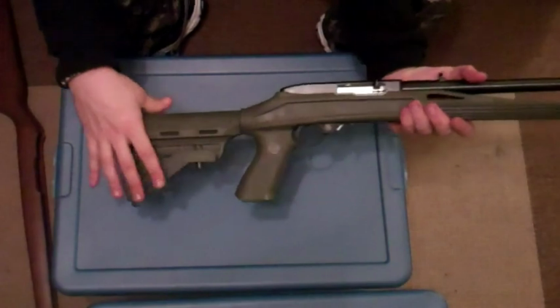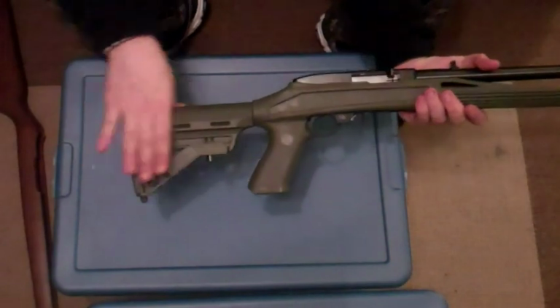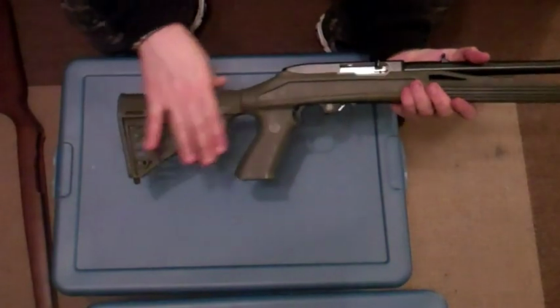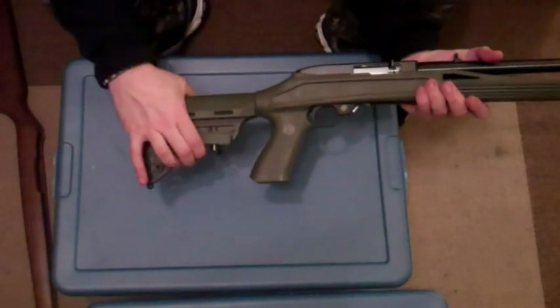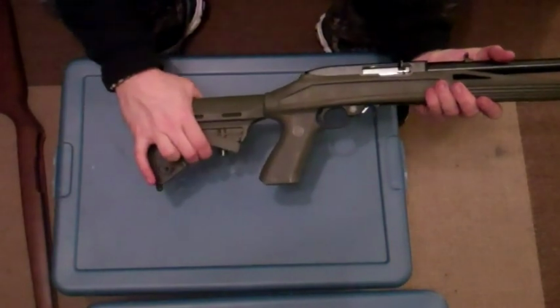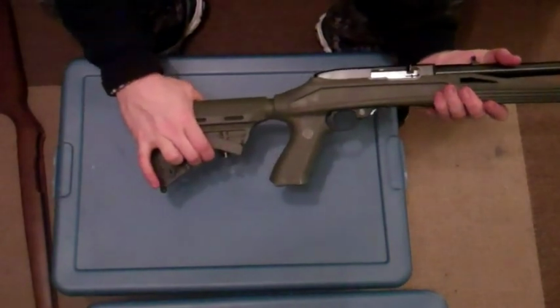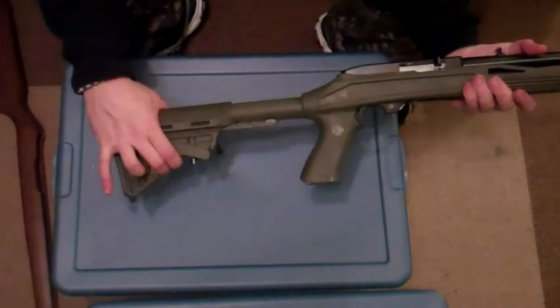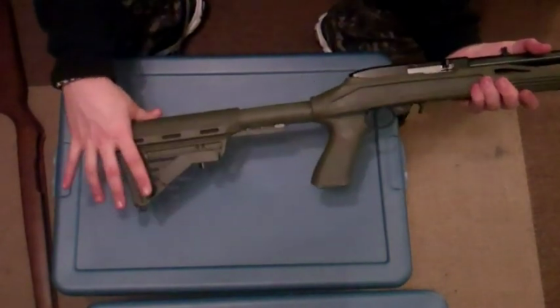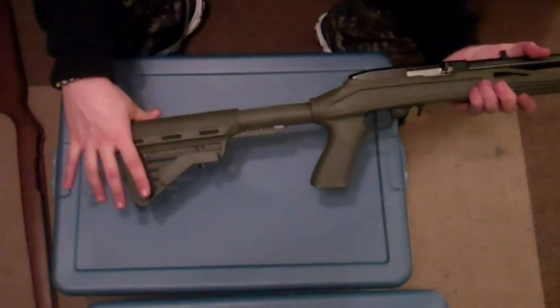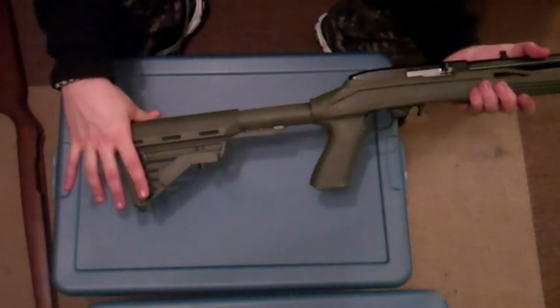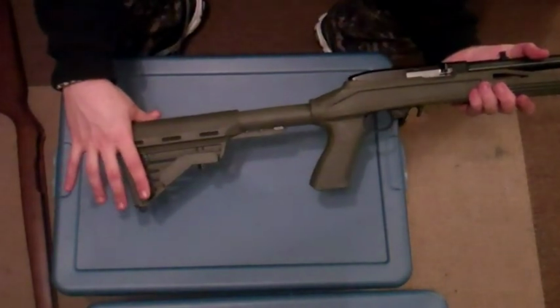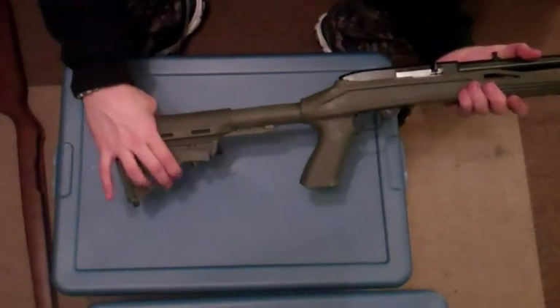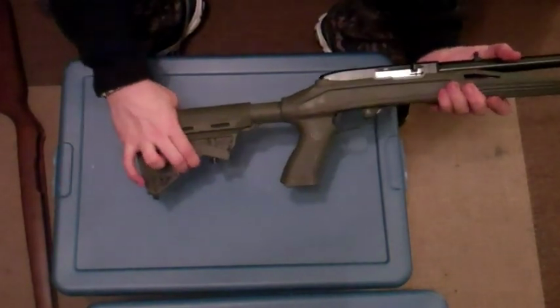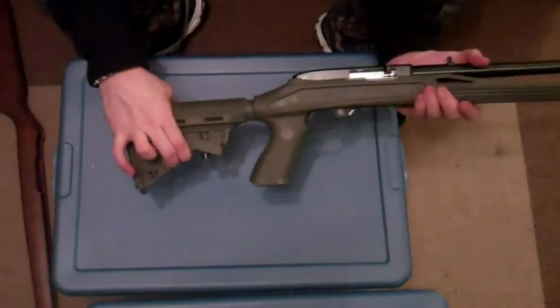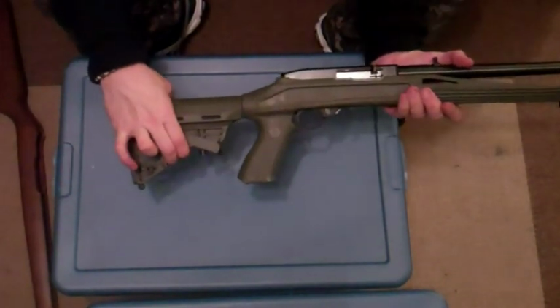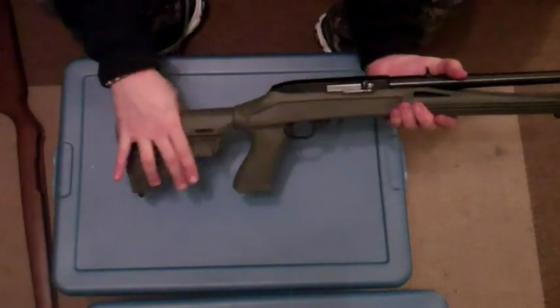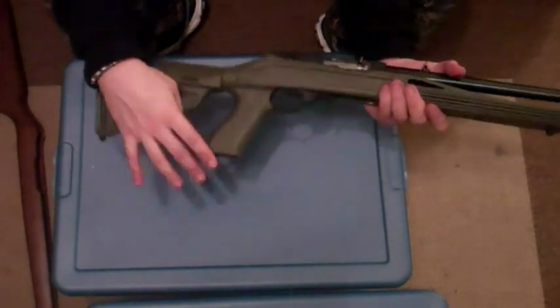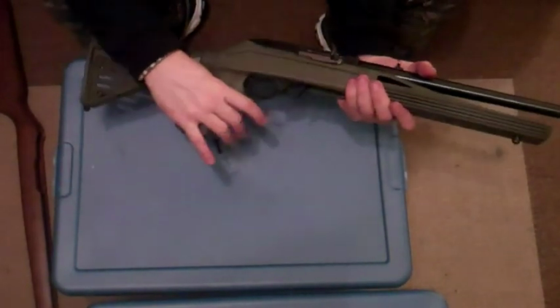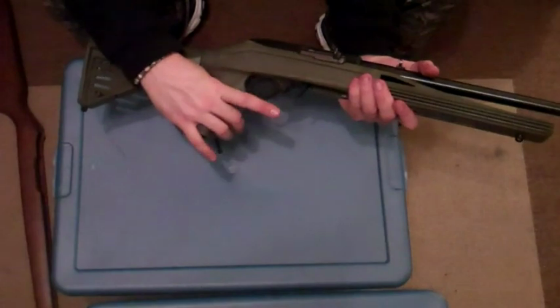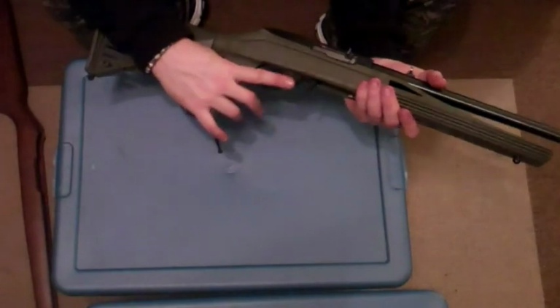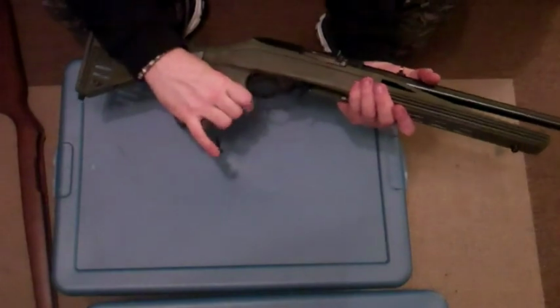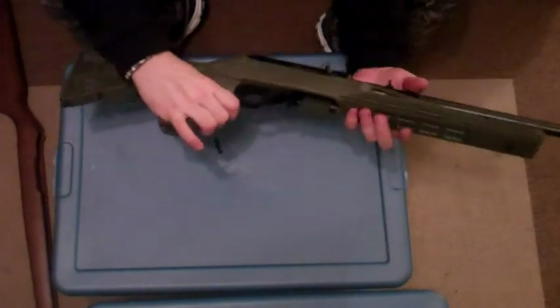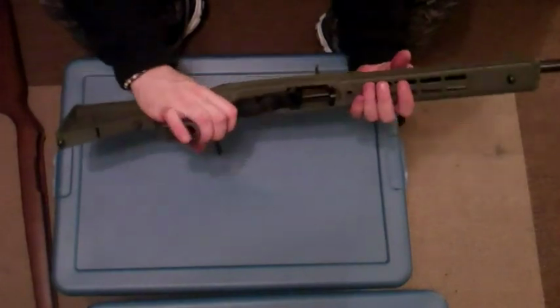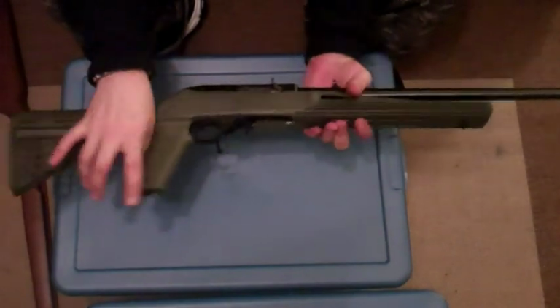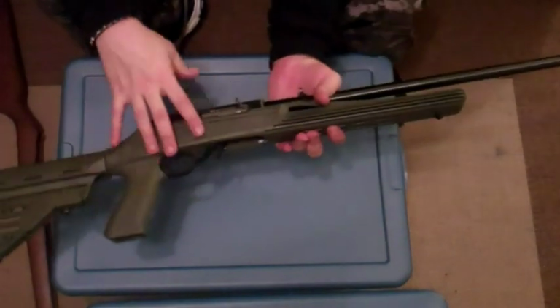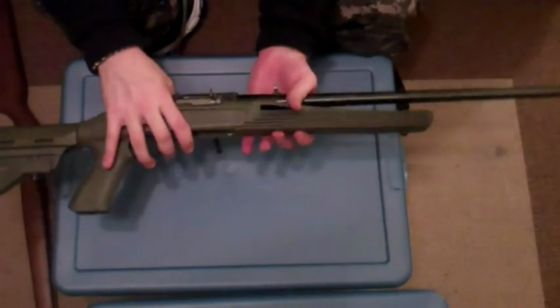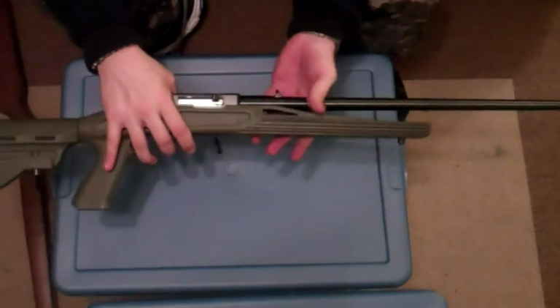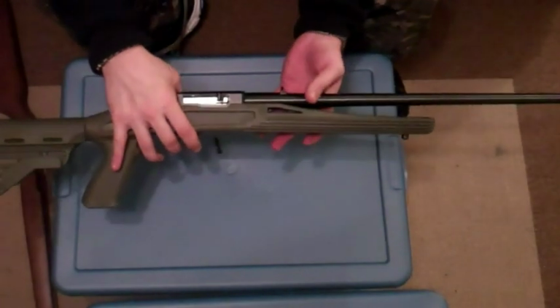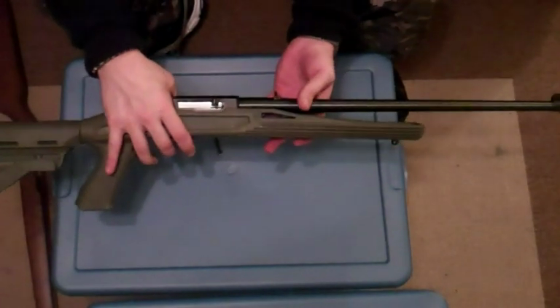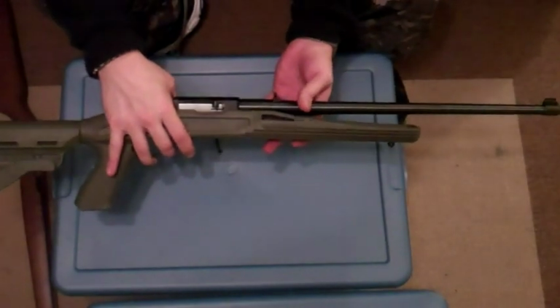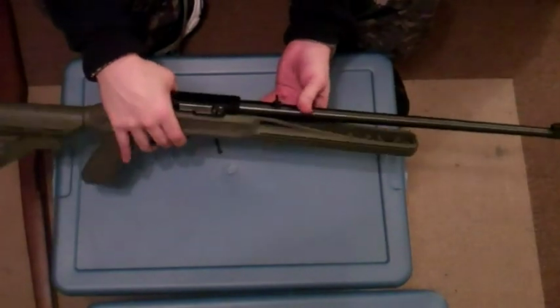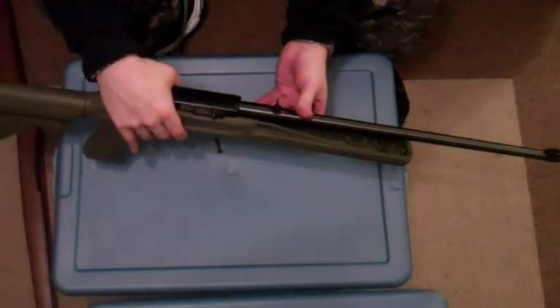If I was going to use this for medium to long range, this would probably be the platform I would use. A telescopic stock made by Black Hawk, pistol grip, high quality — definitely a good way to go.